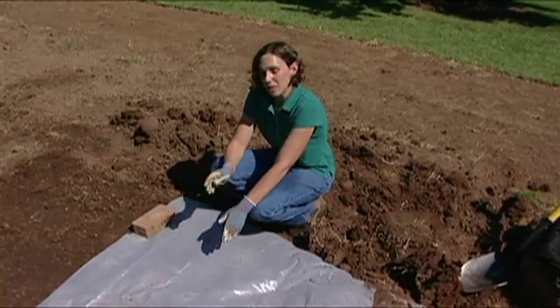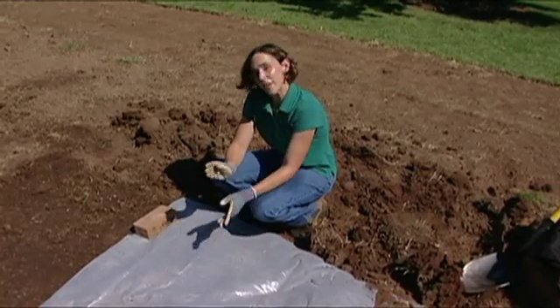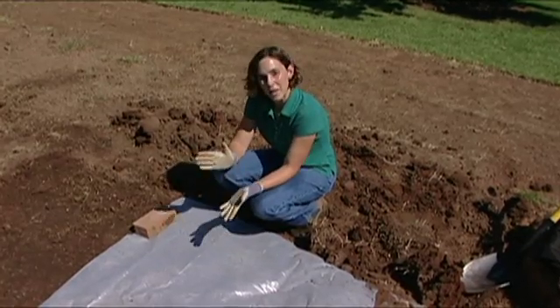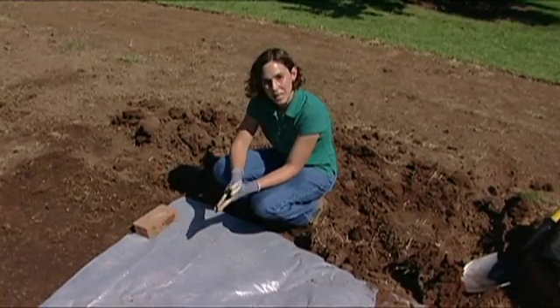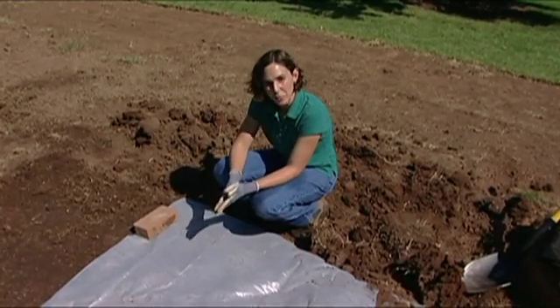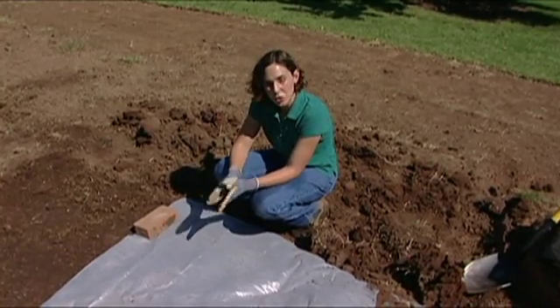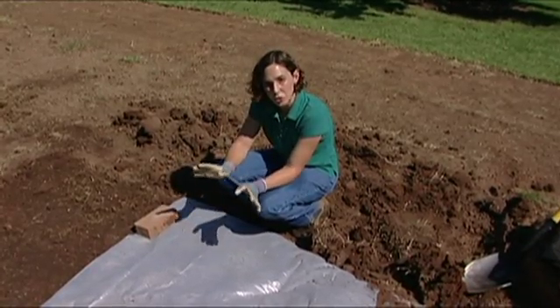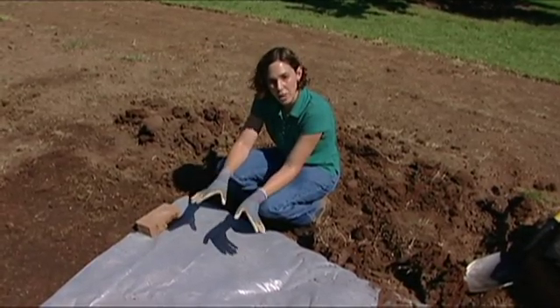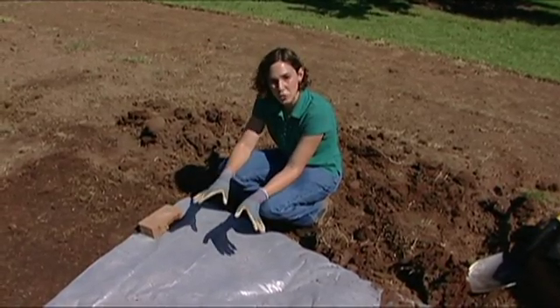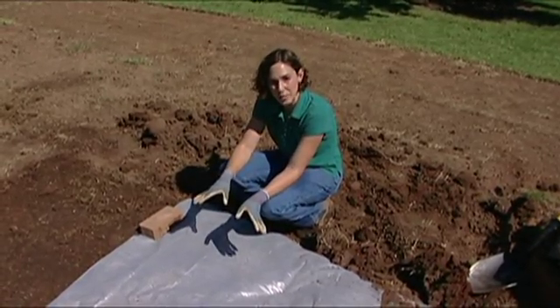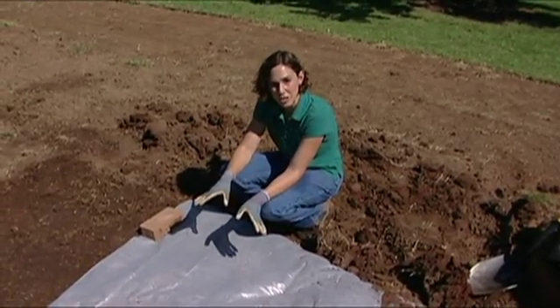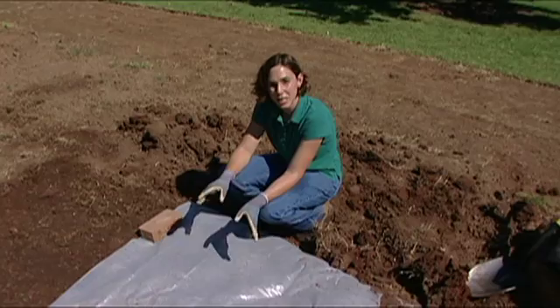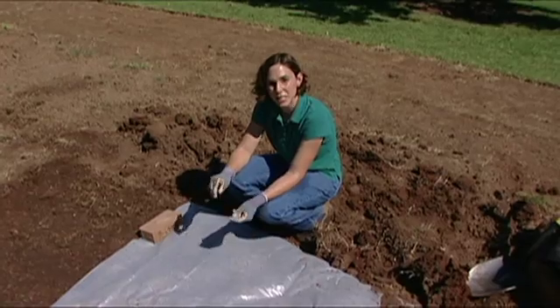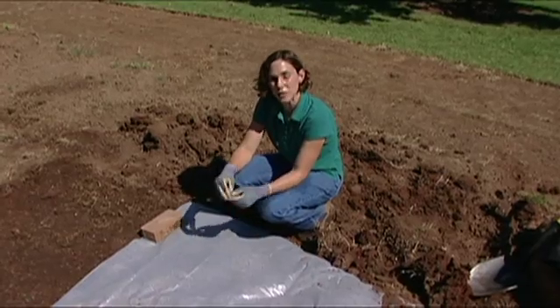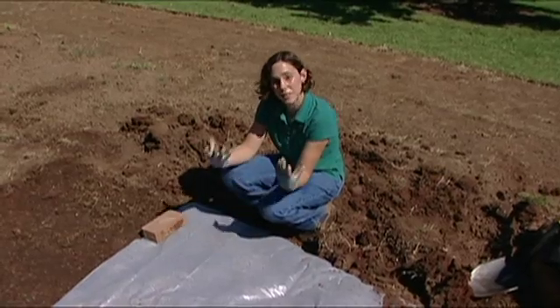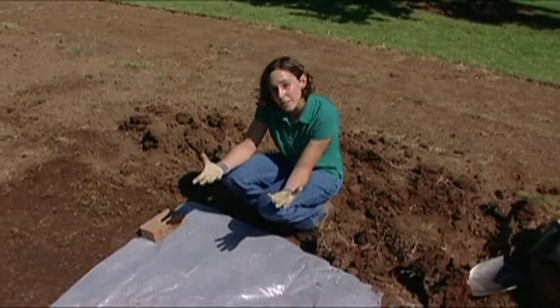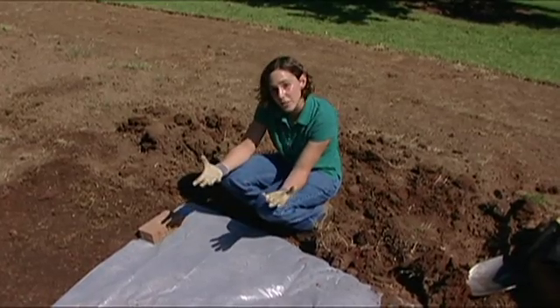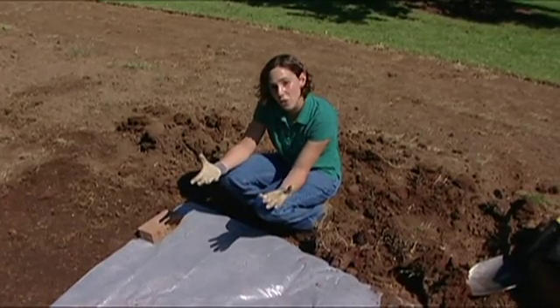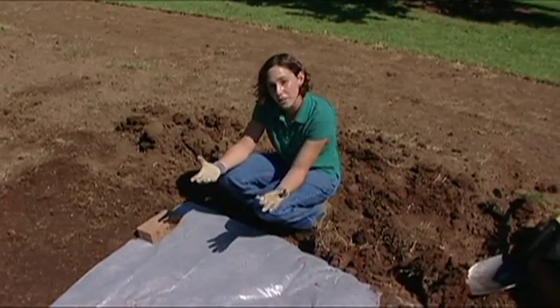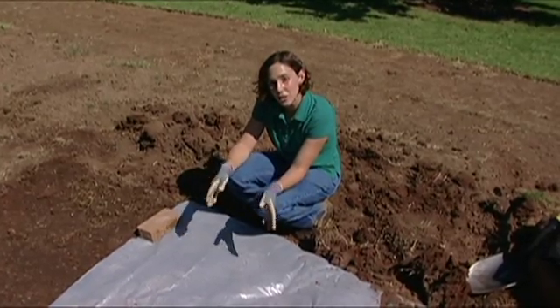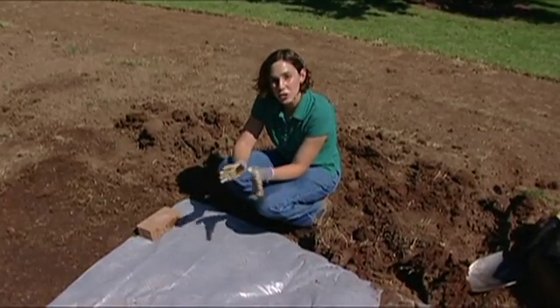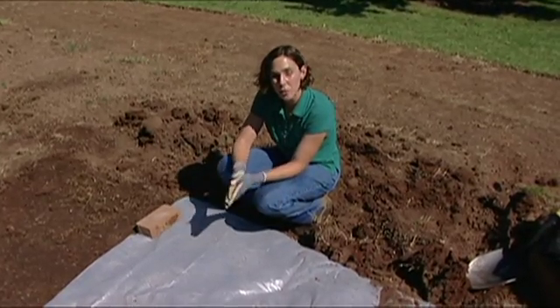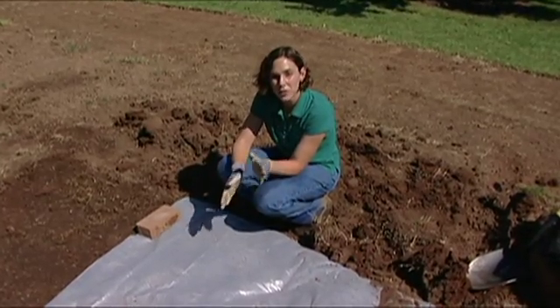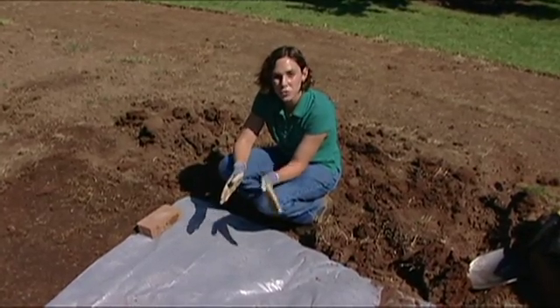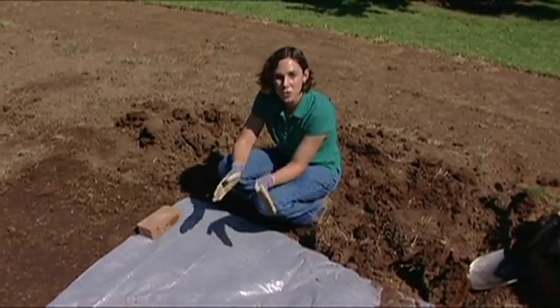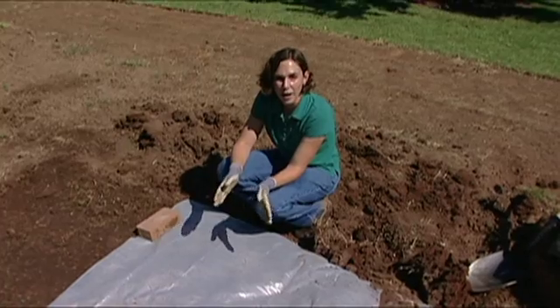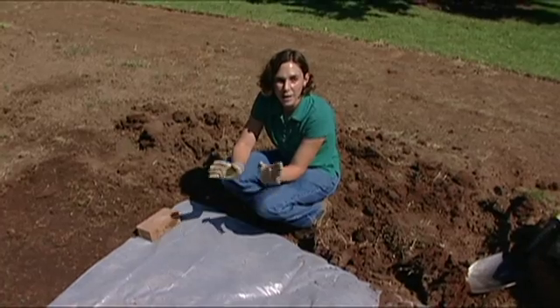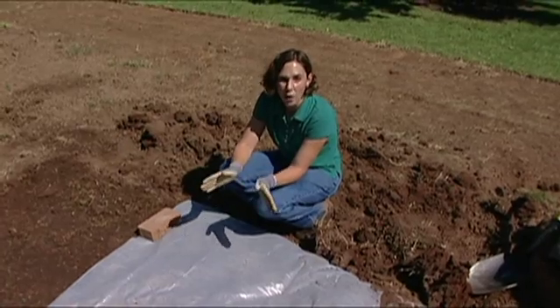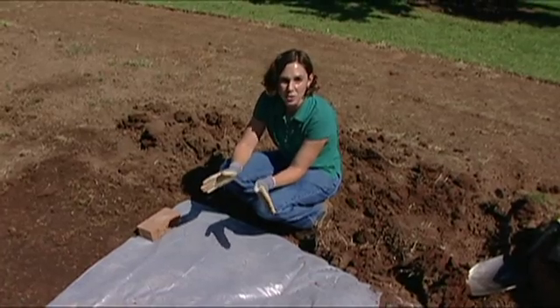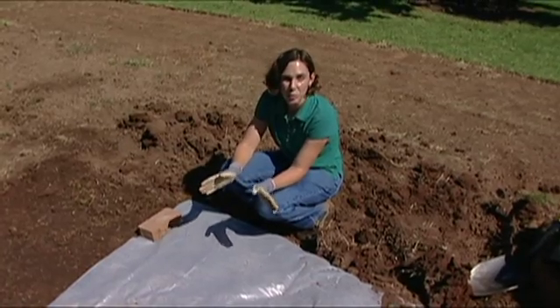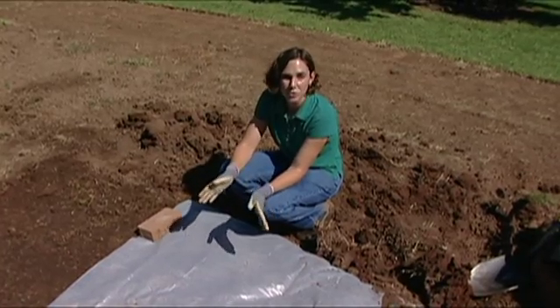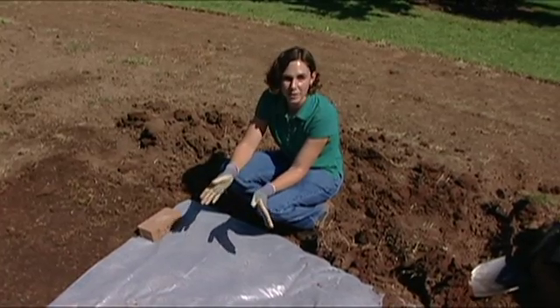The best time to practice solarization is when the sun is at its strongest, so the months of June, July, and August will be most effective.